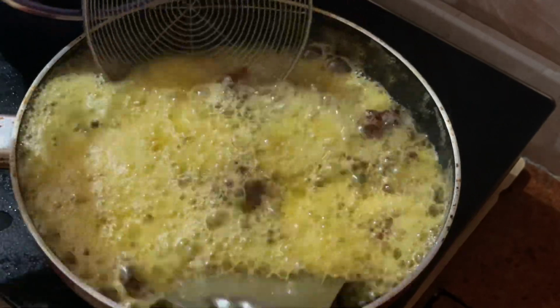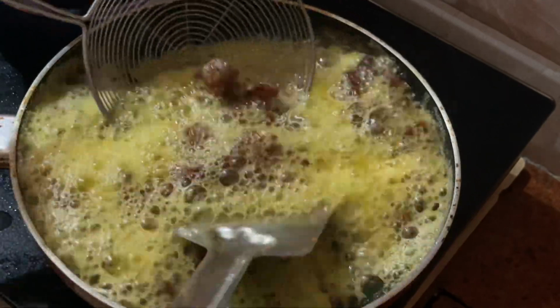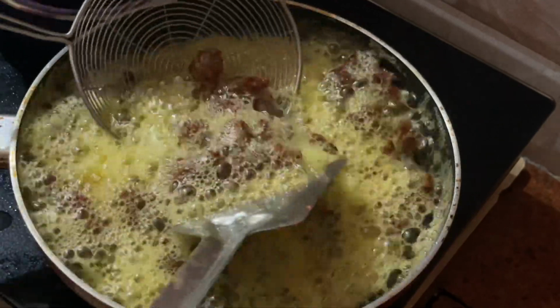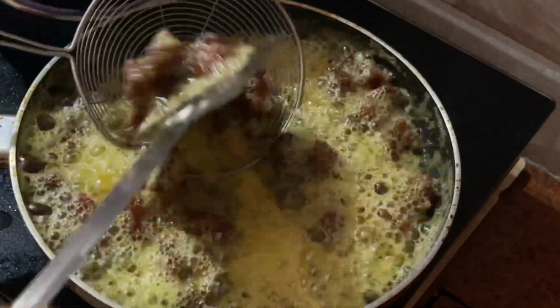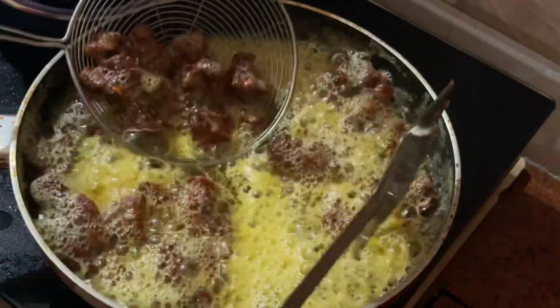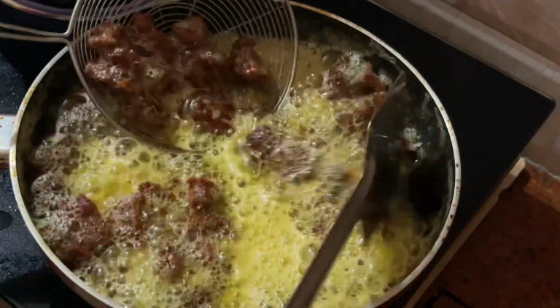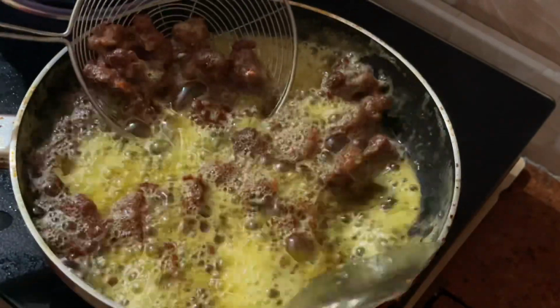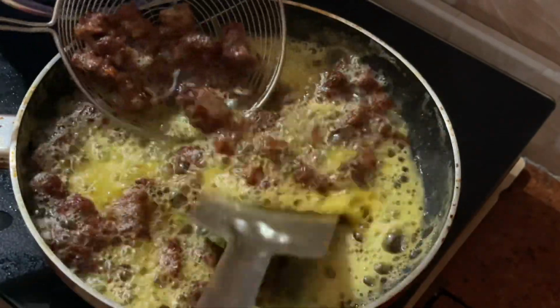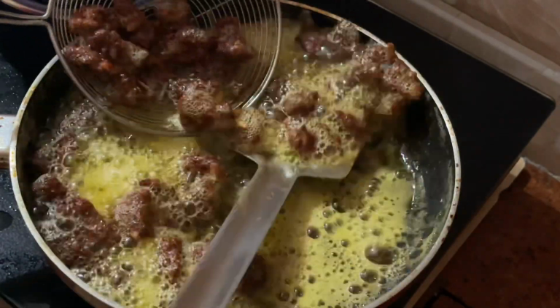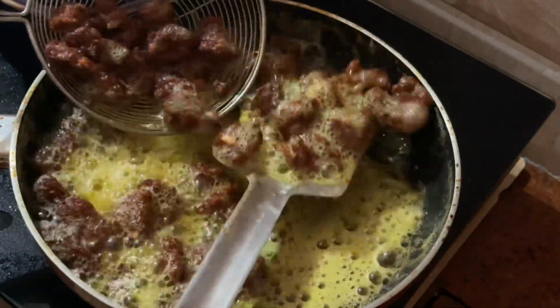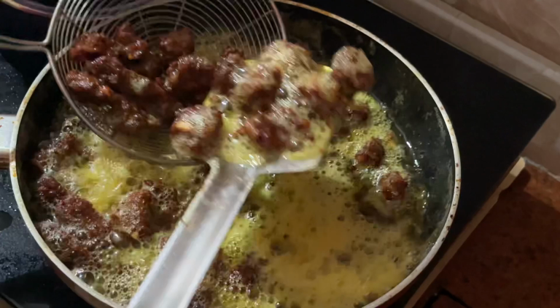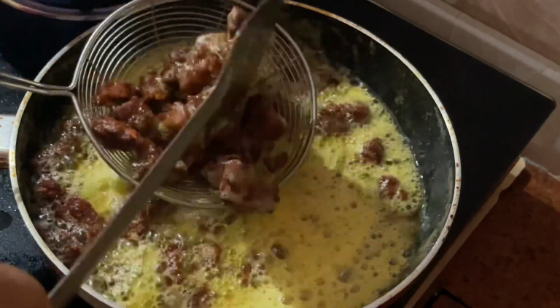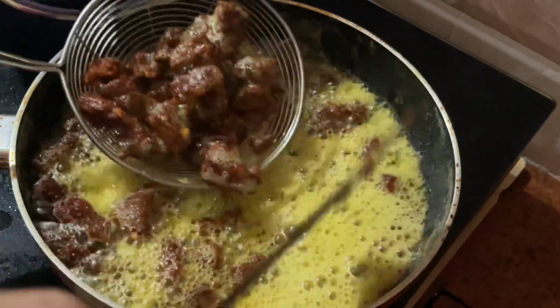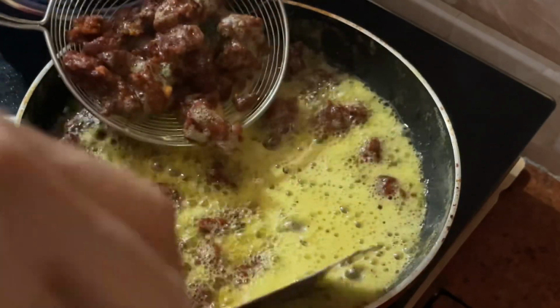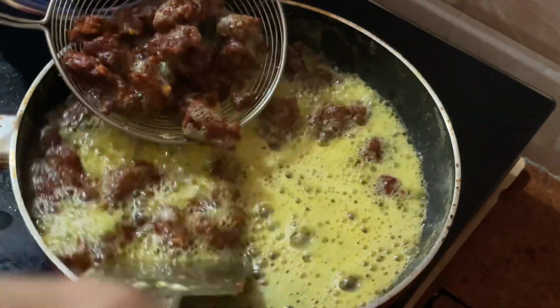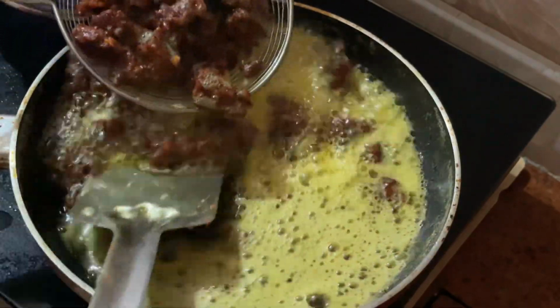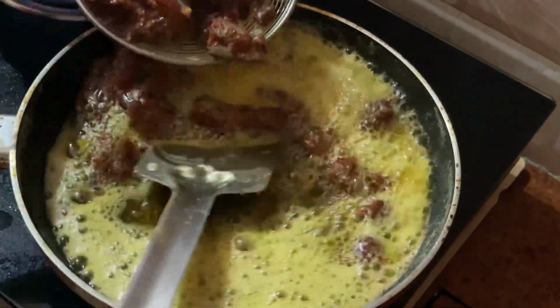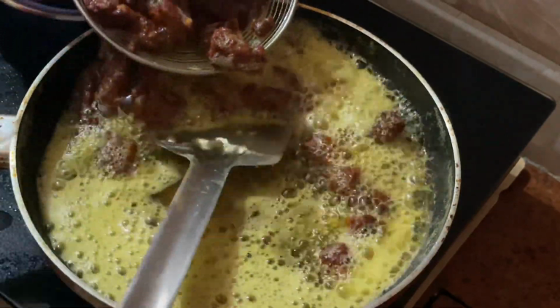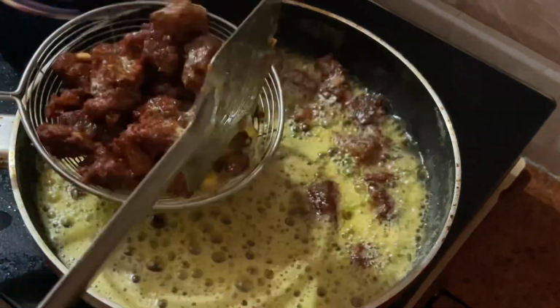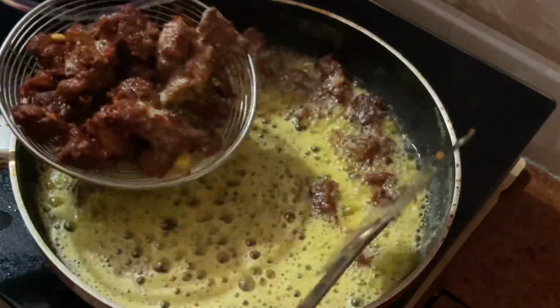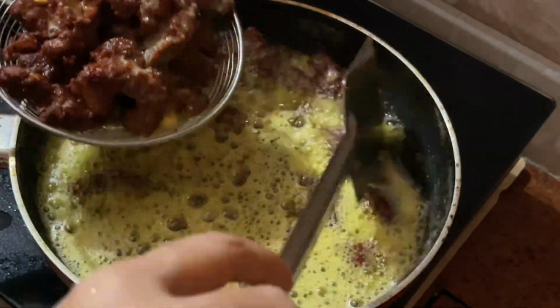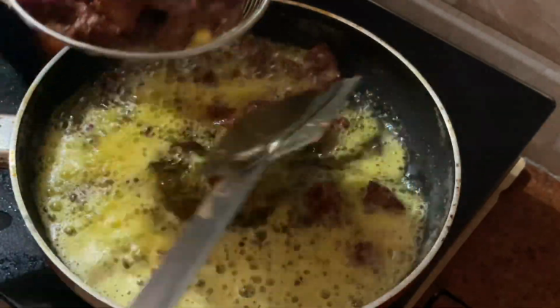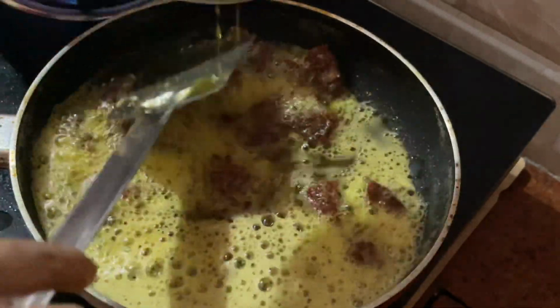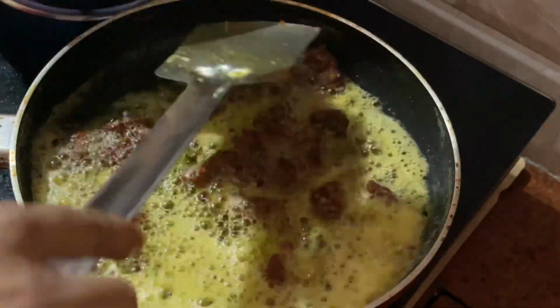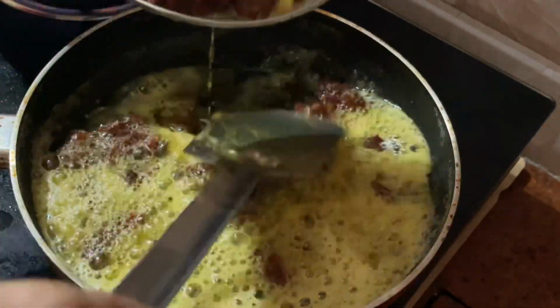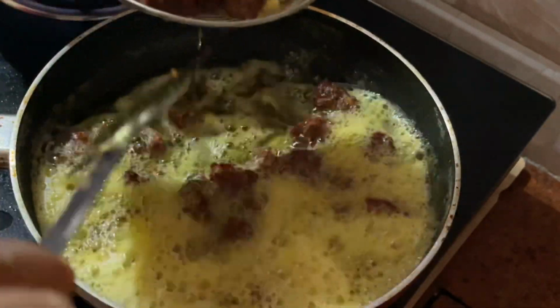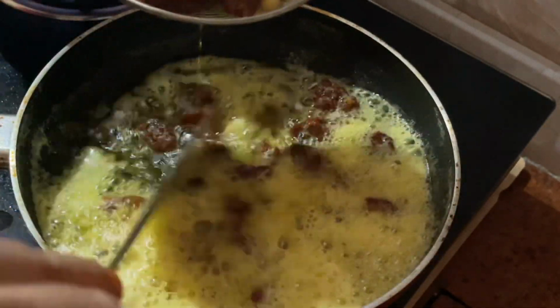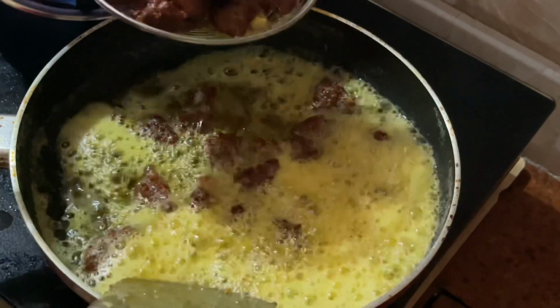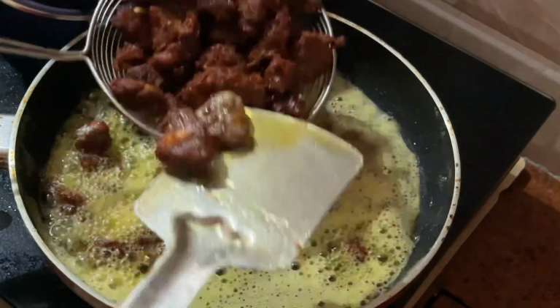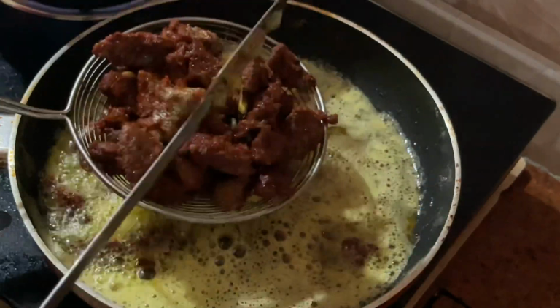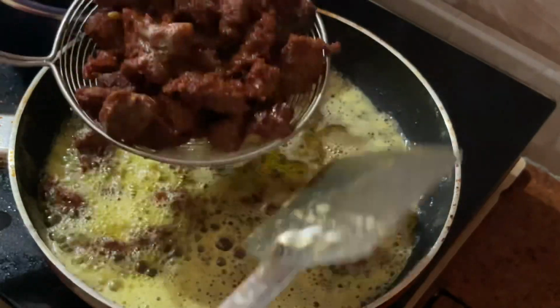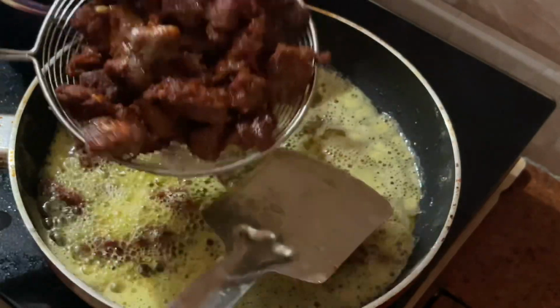Now the beef is ready to fry. We will fry the beef.